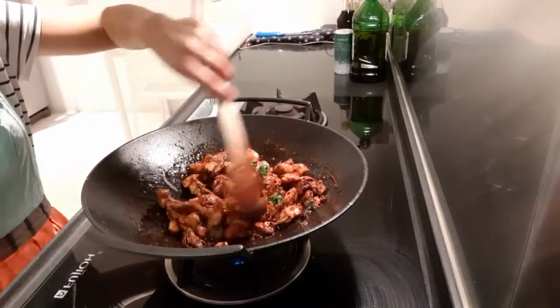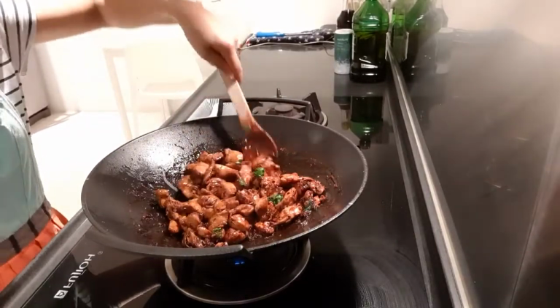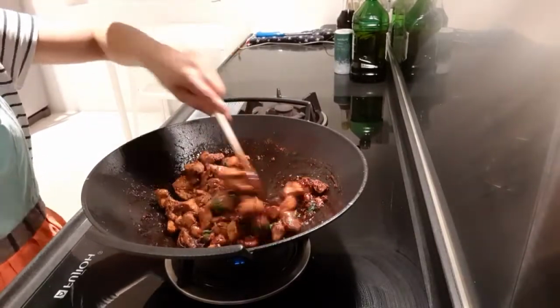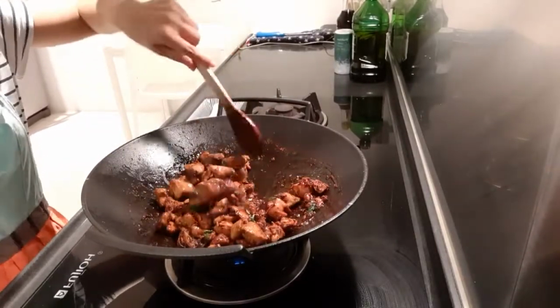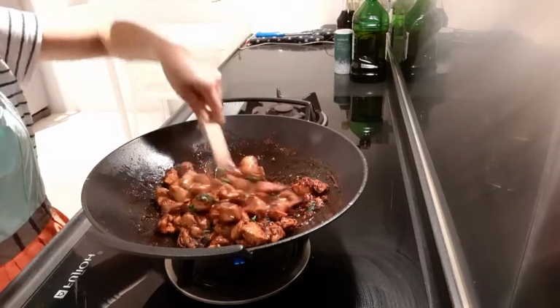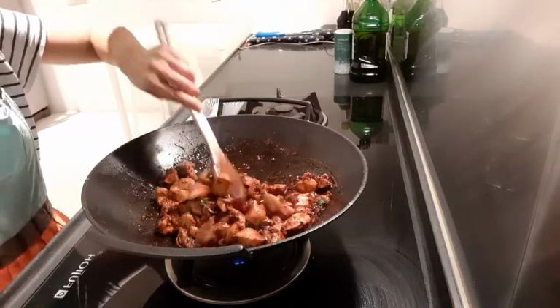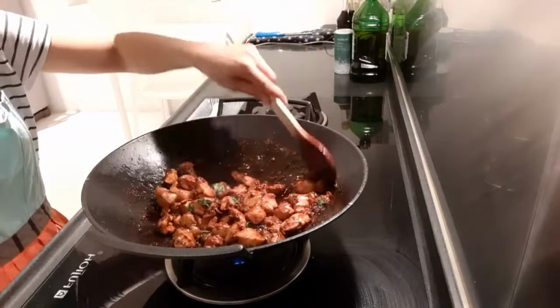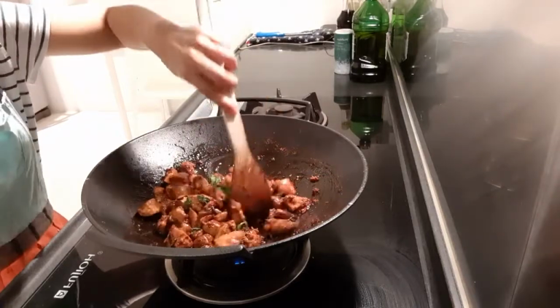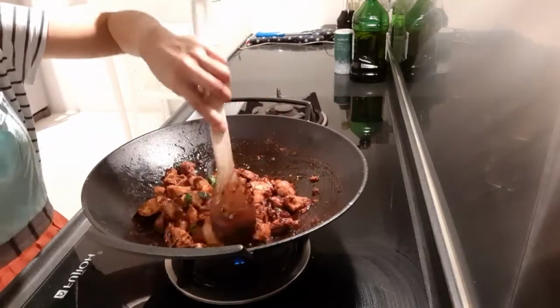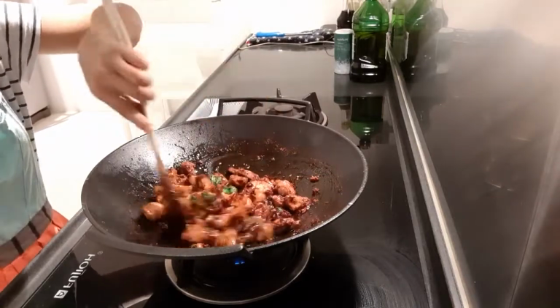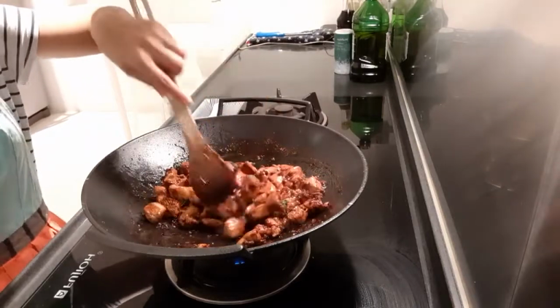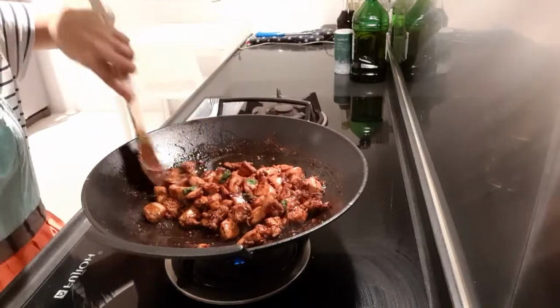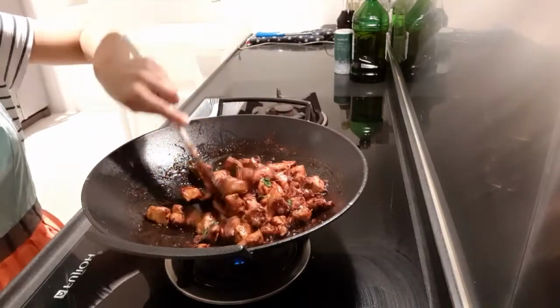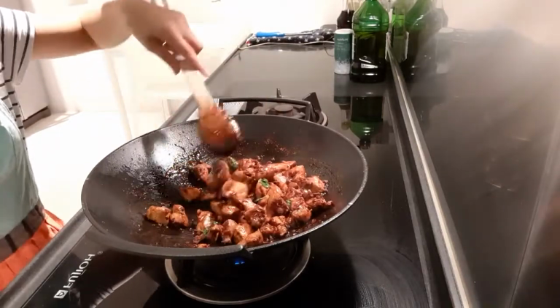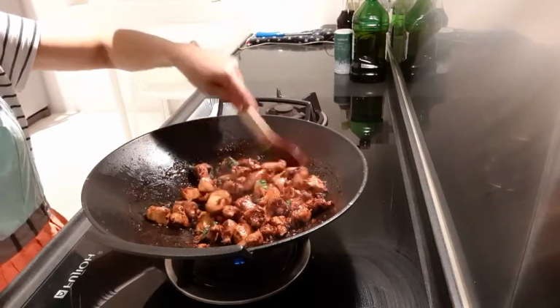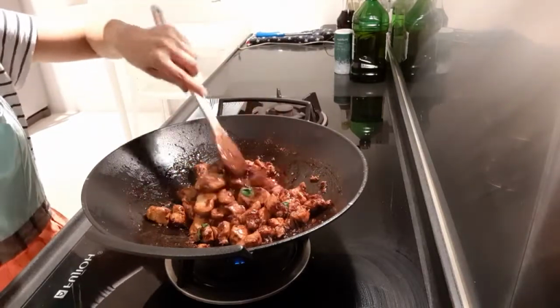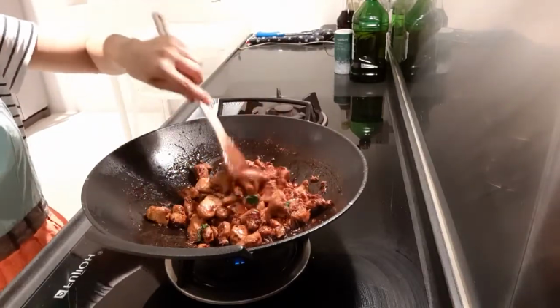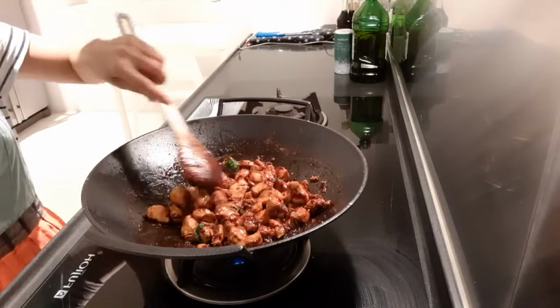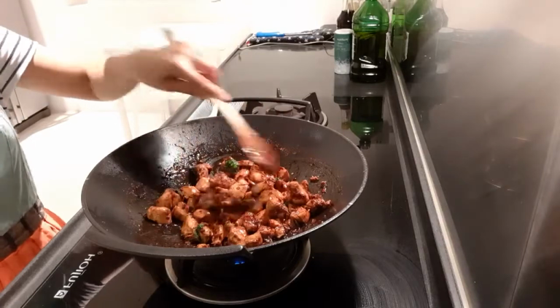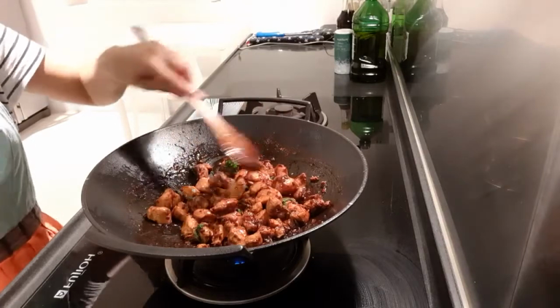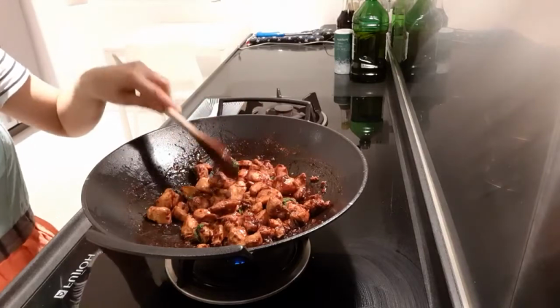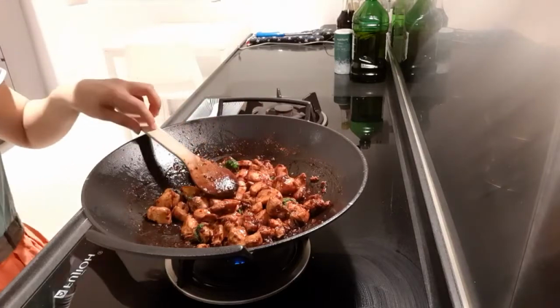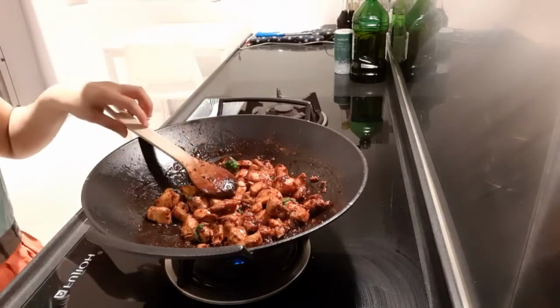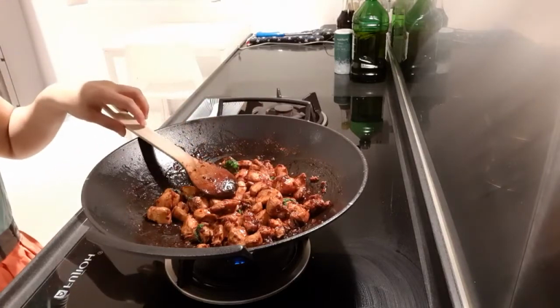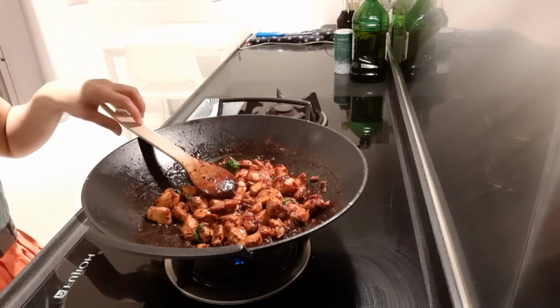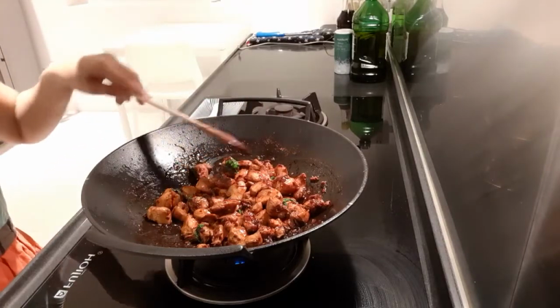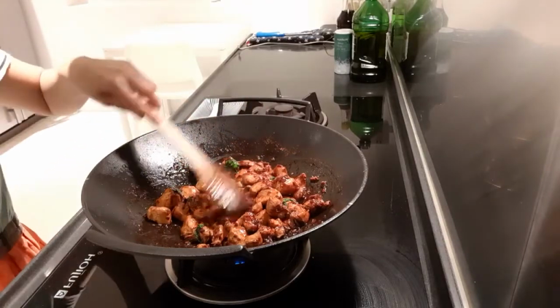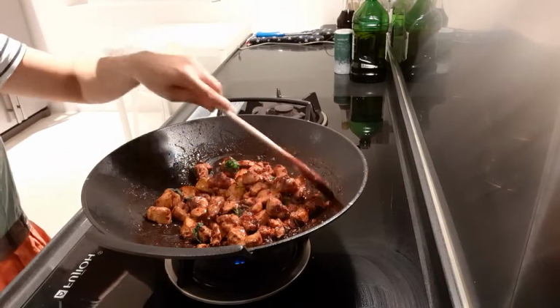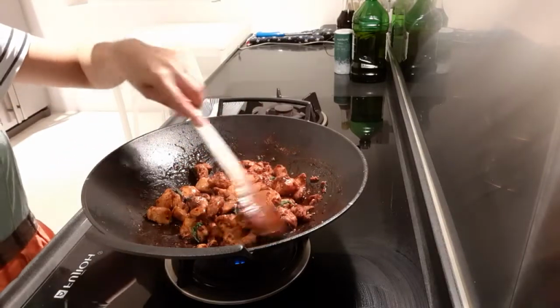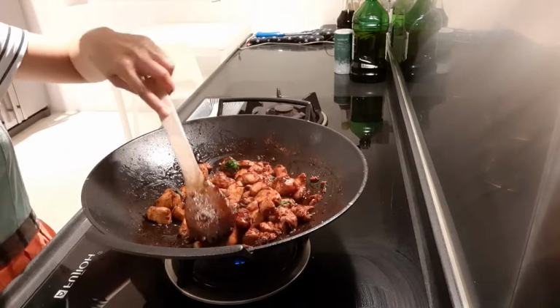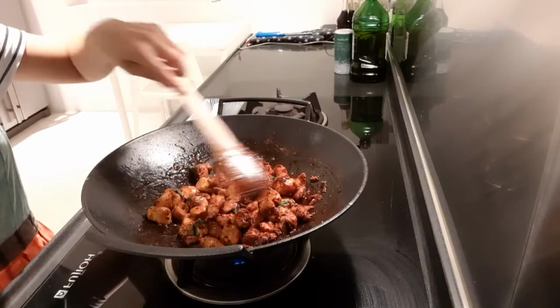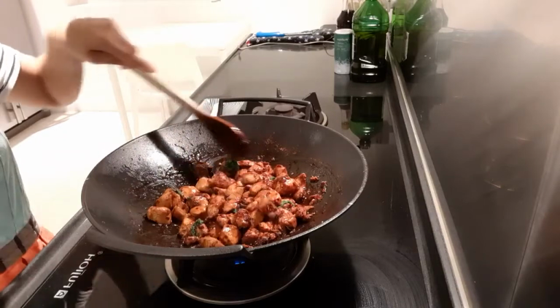You need to put the basil at the very end, so you don't overcook it. Then it's time to plate.